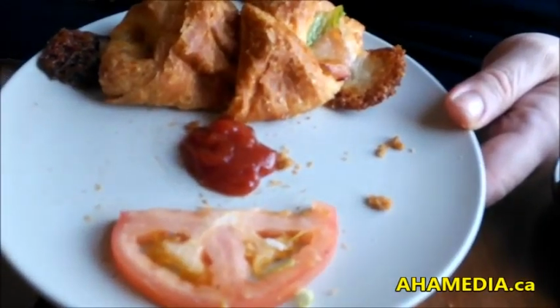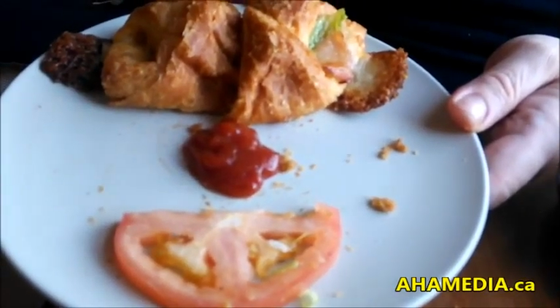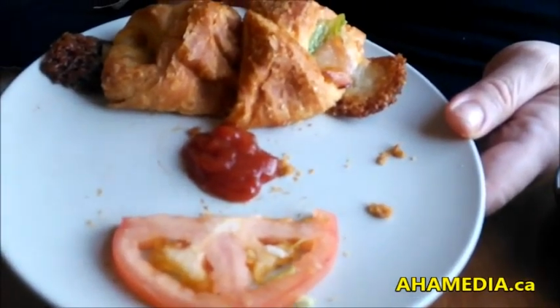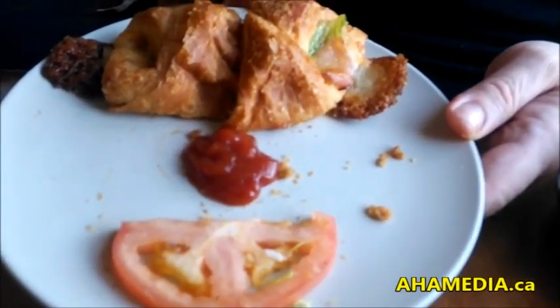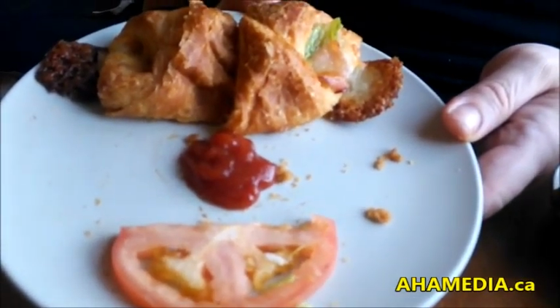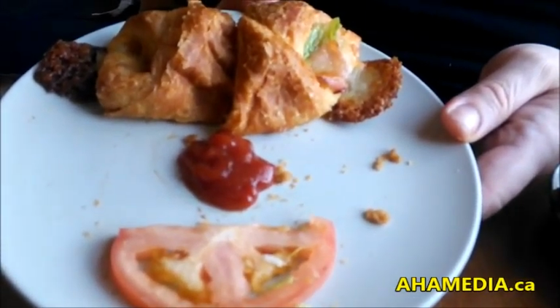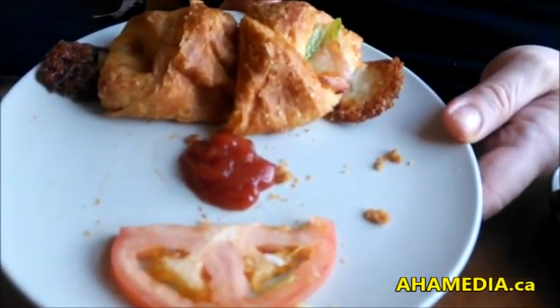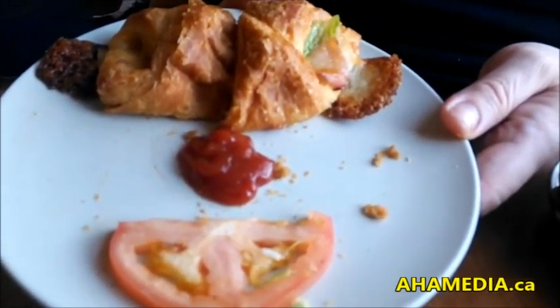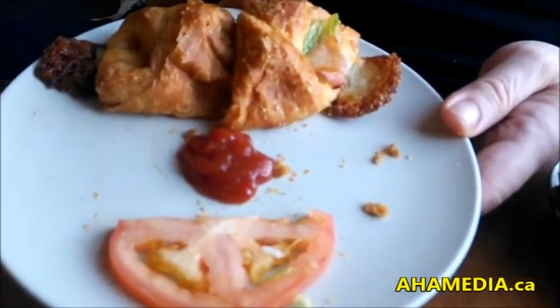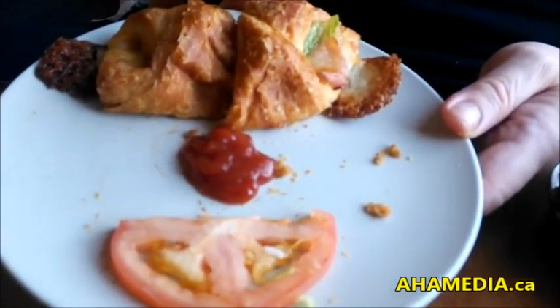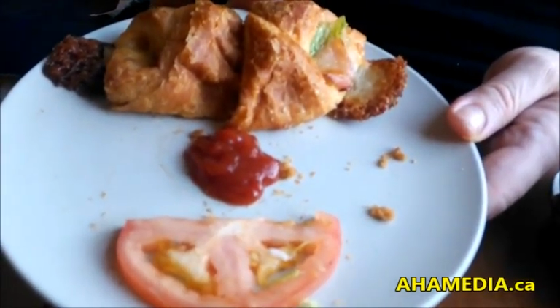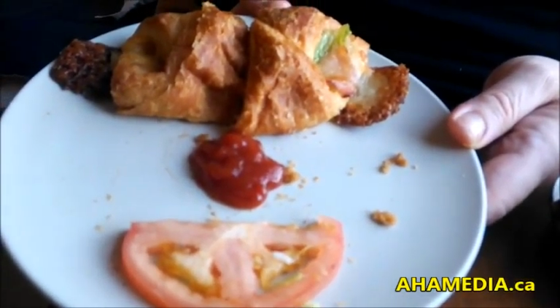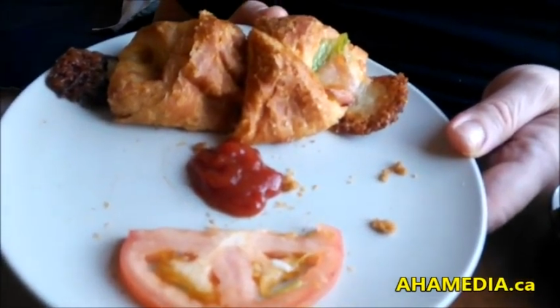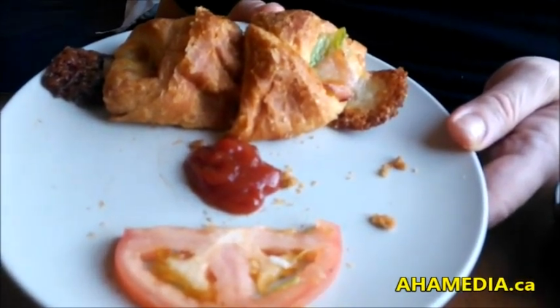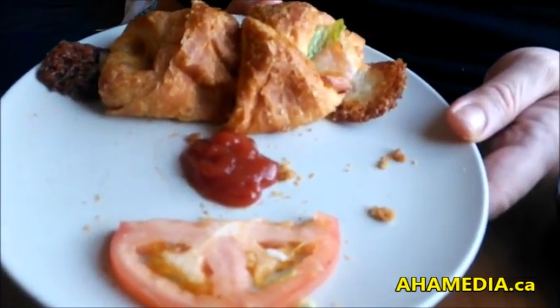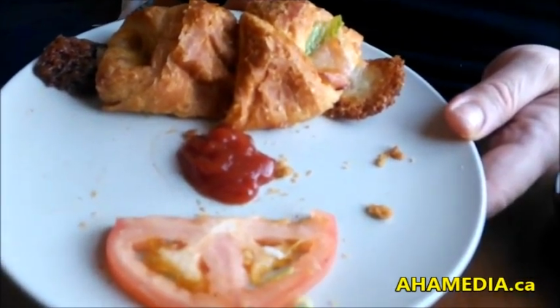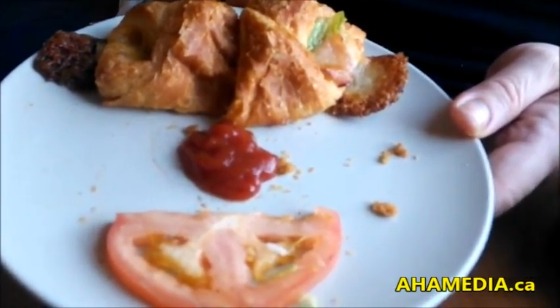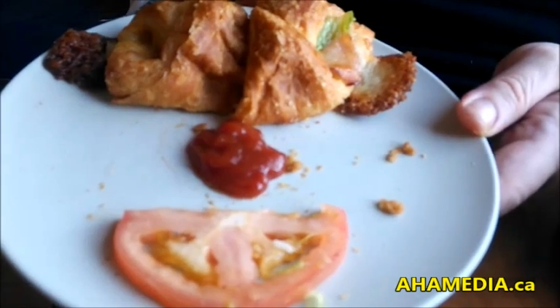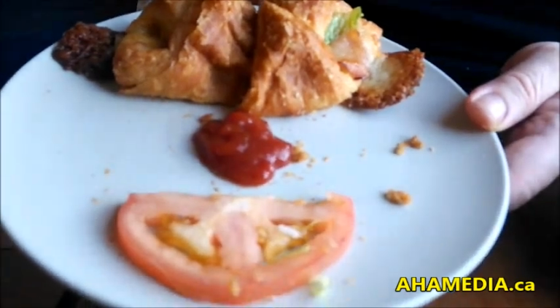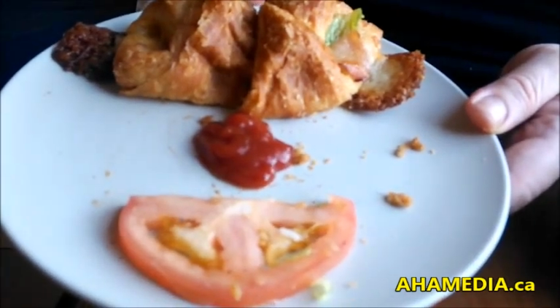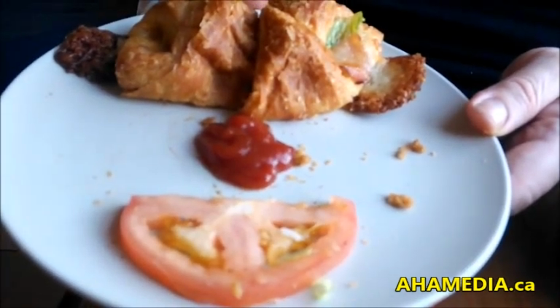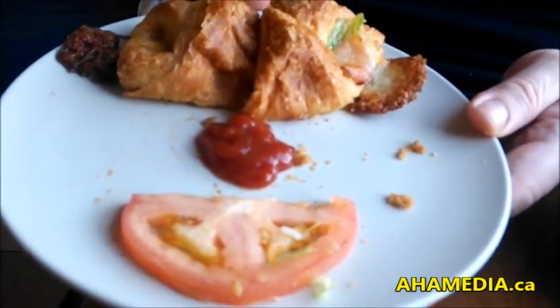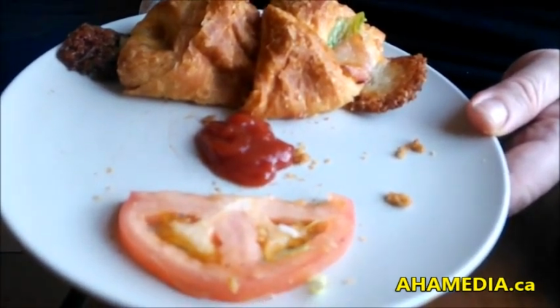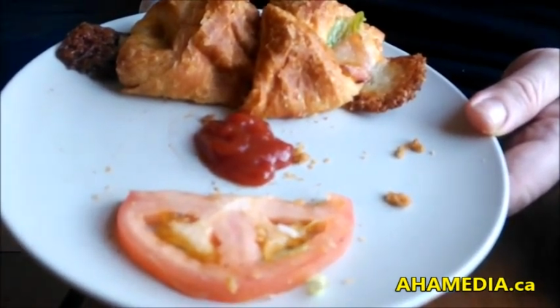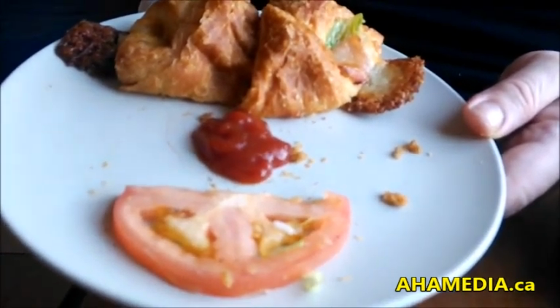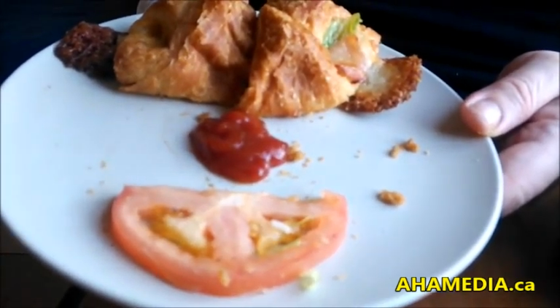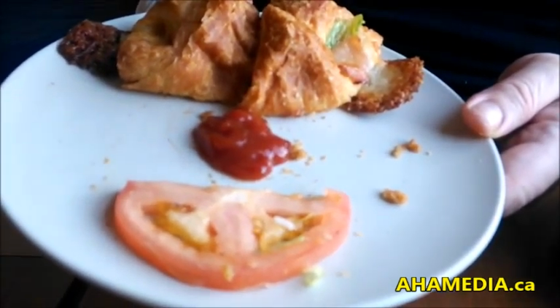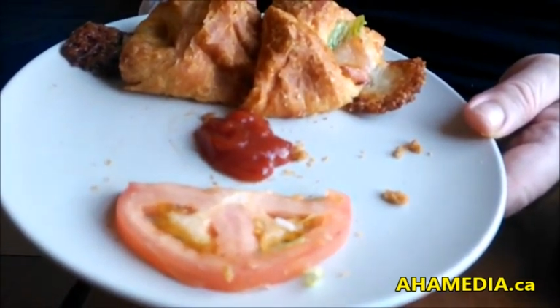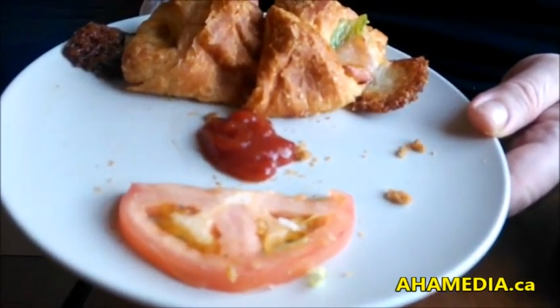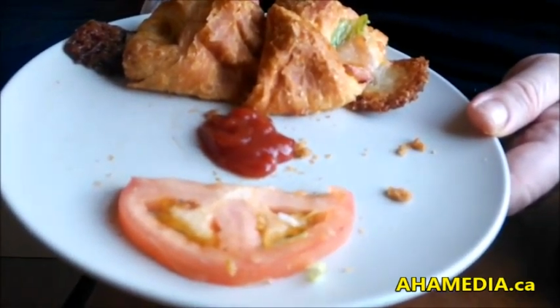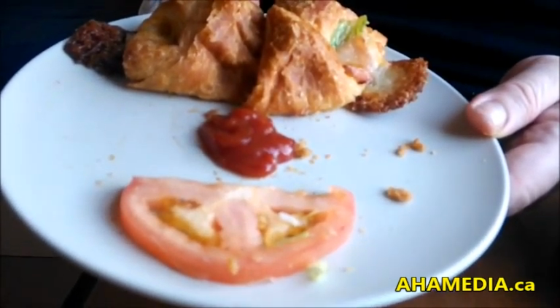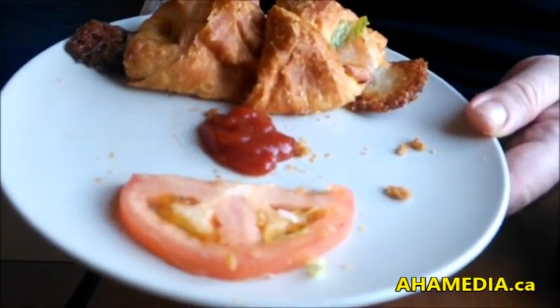Hi, I'm Garvin Snyder for AHA Media. Today is International Croissant Day.